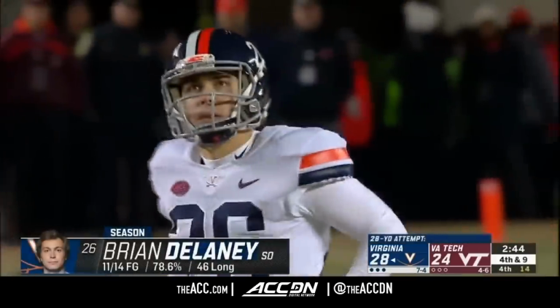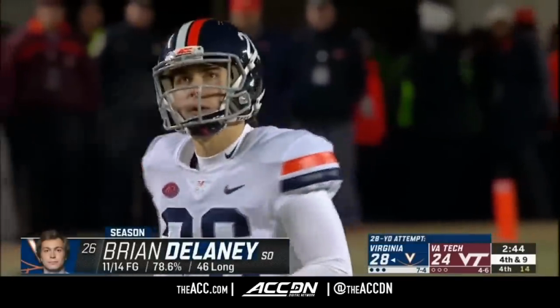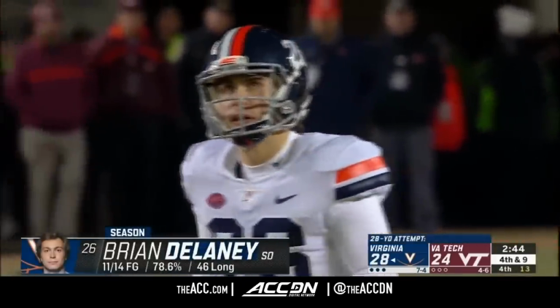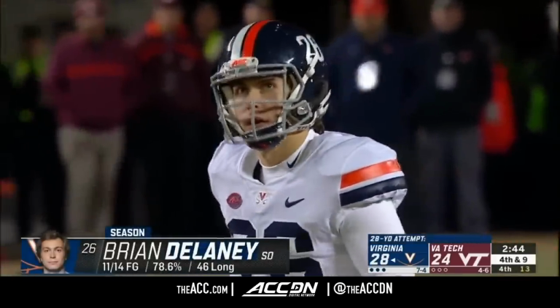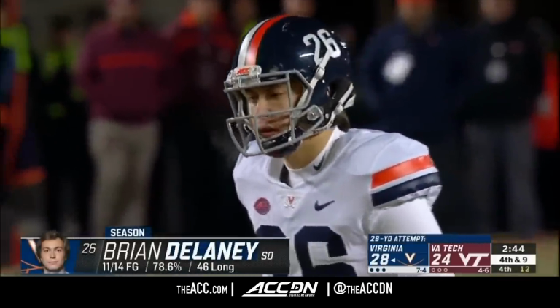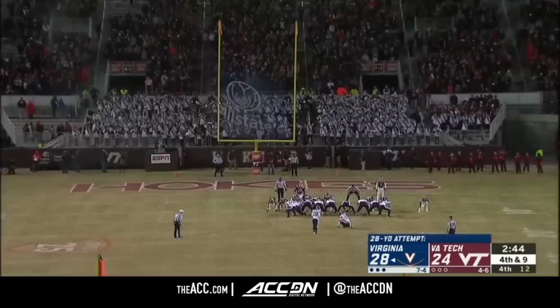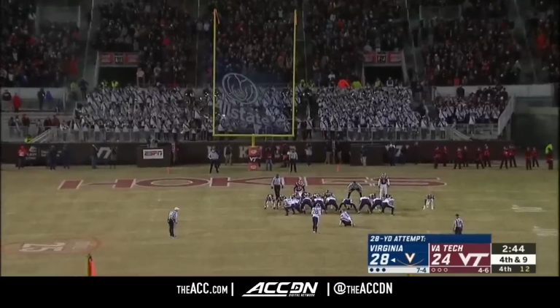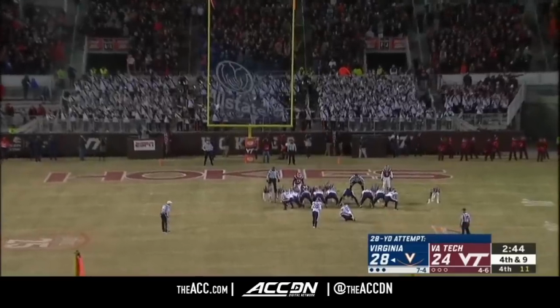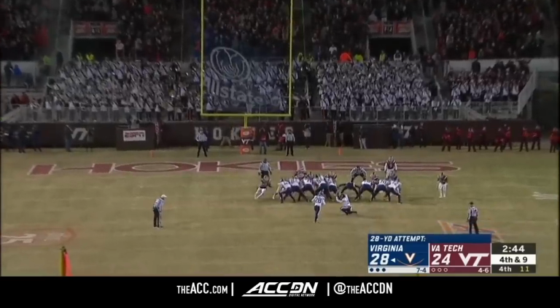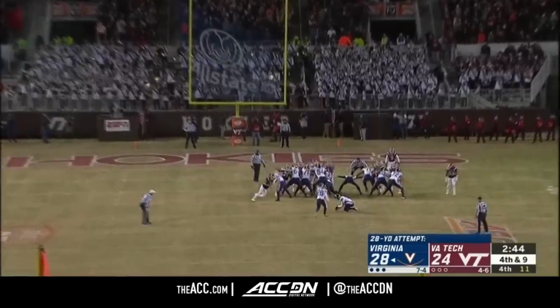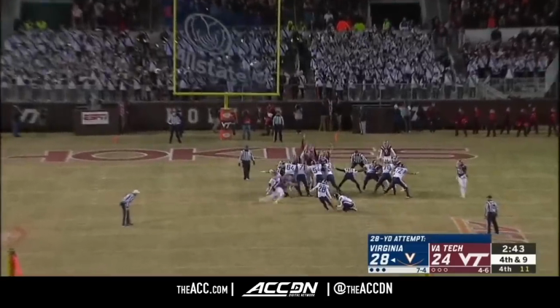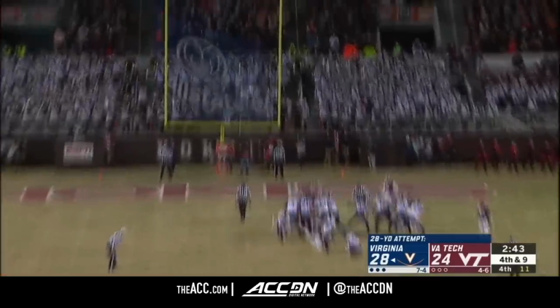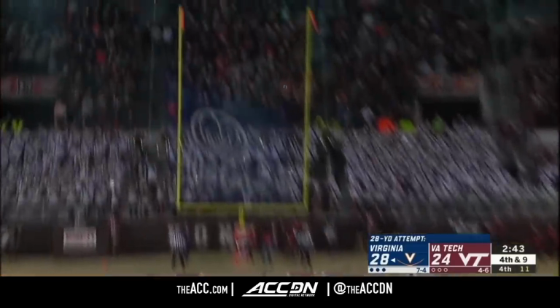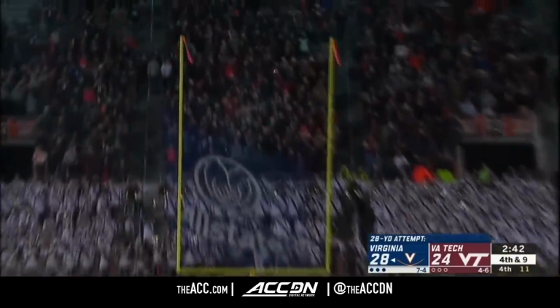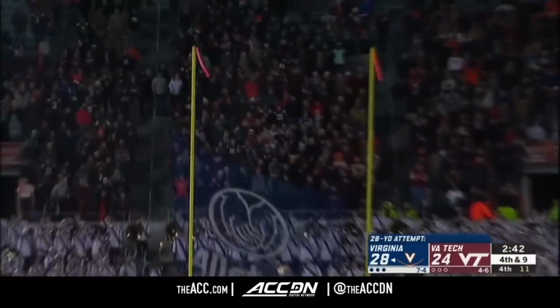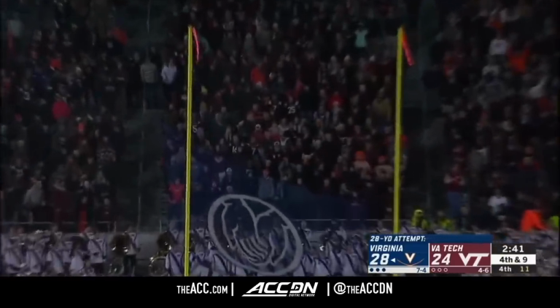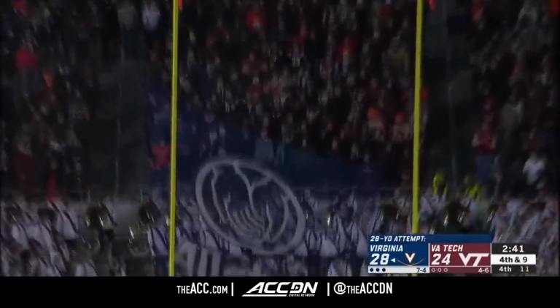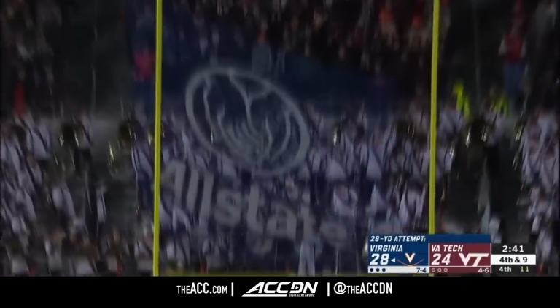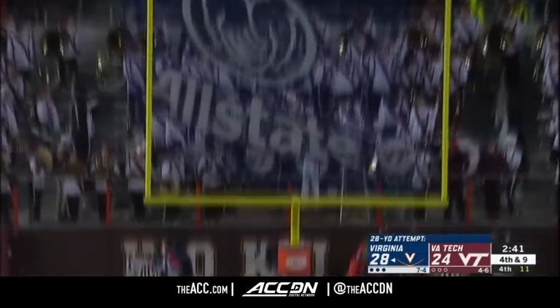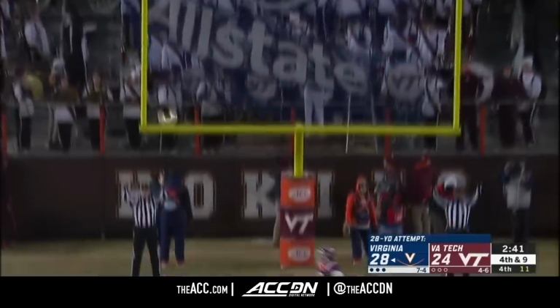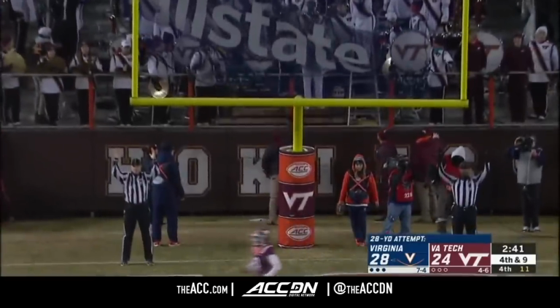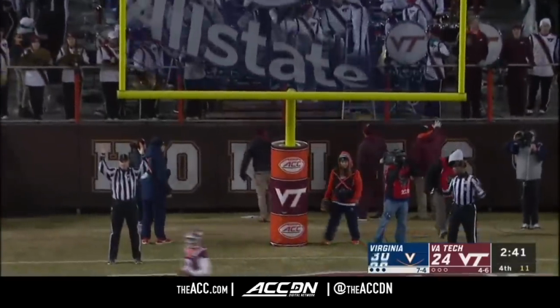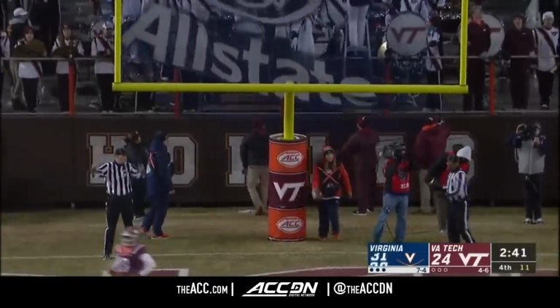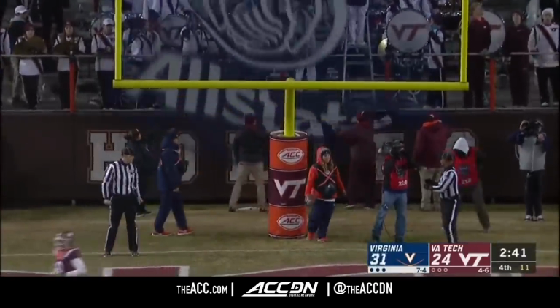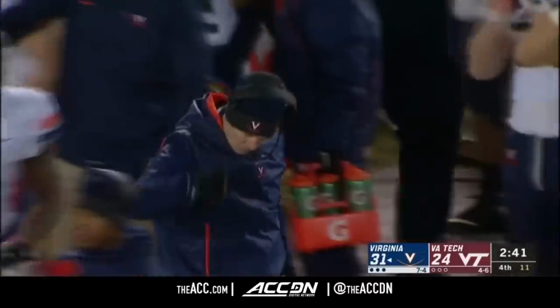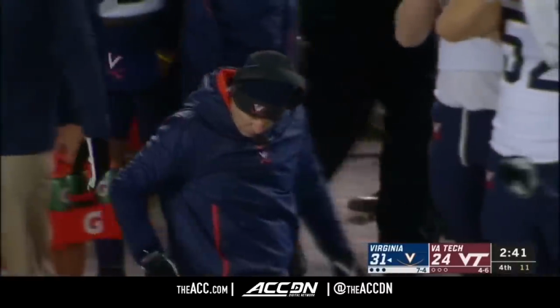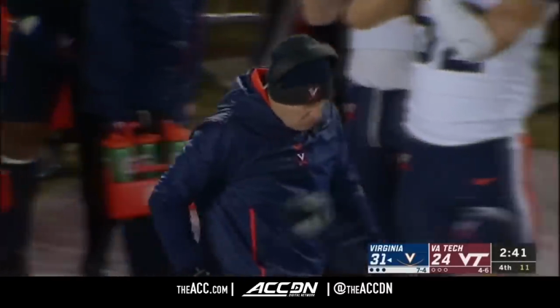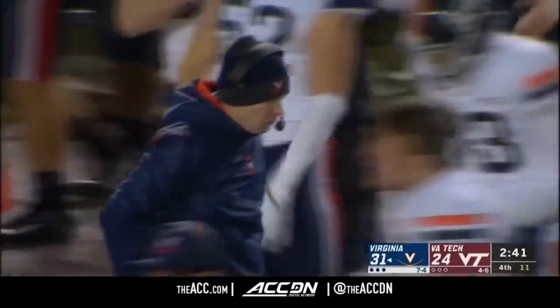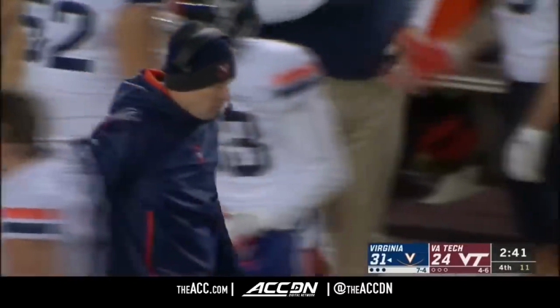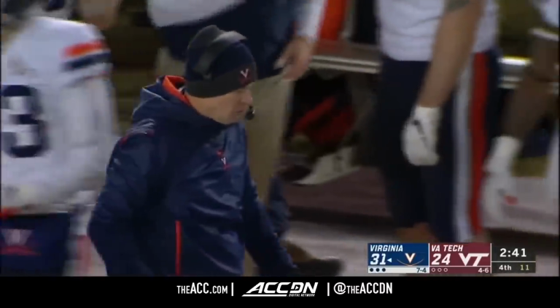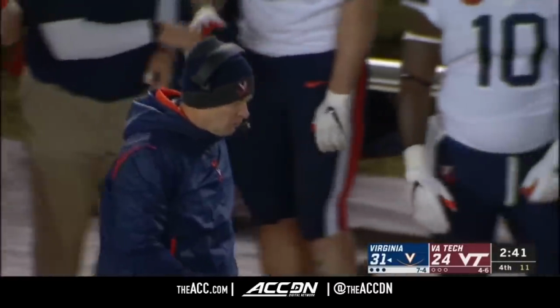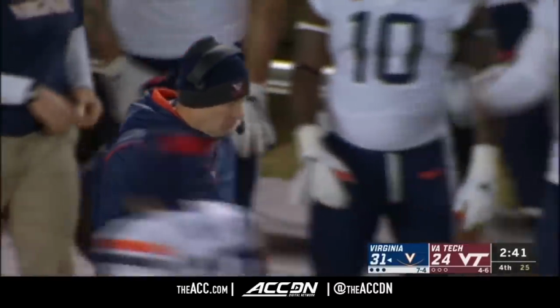Ryan Delaney missed the field goal in overtime against Georgia Tech last week to tie it. High snap handled well by the holder Nash Griffin, and Delaney delivers to put Virginia up by seven.